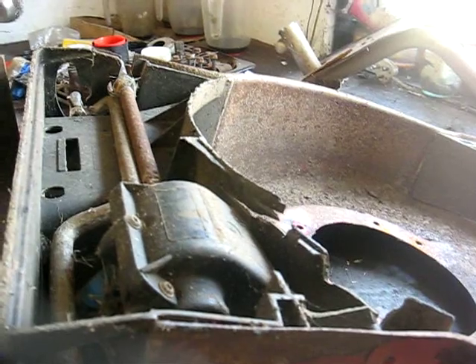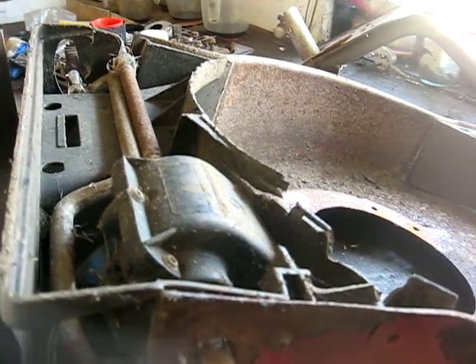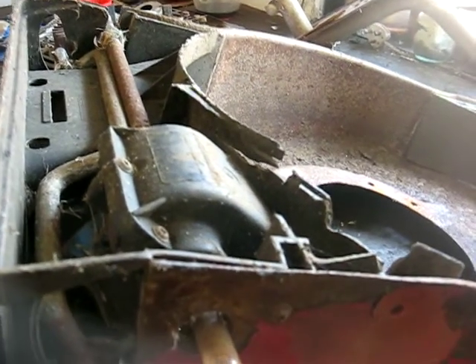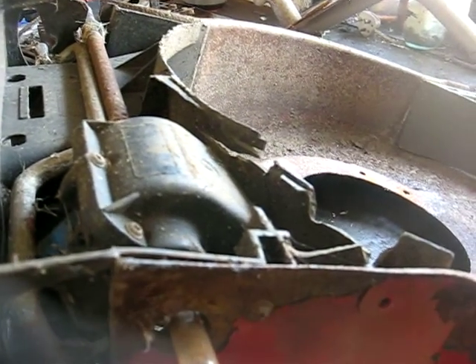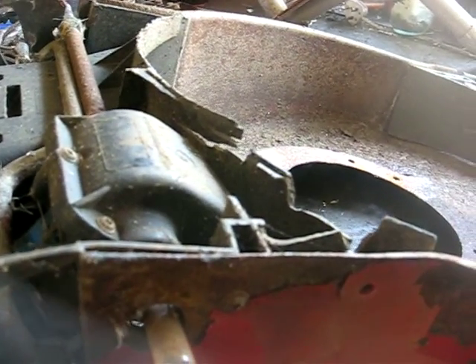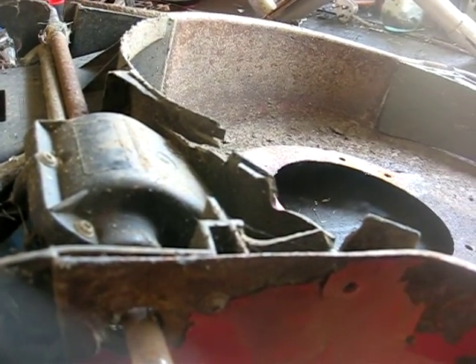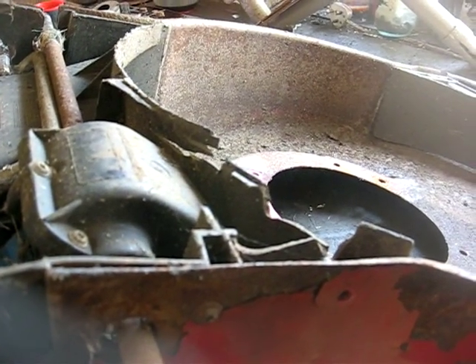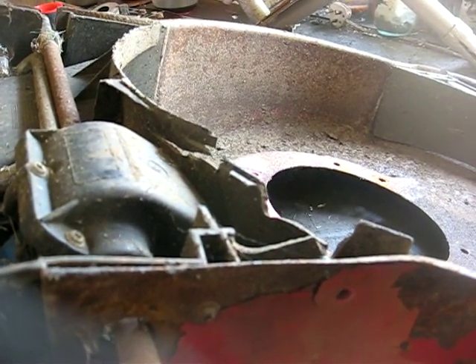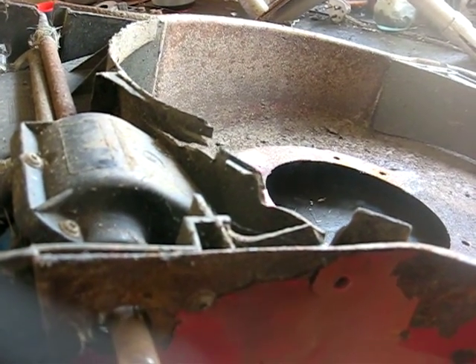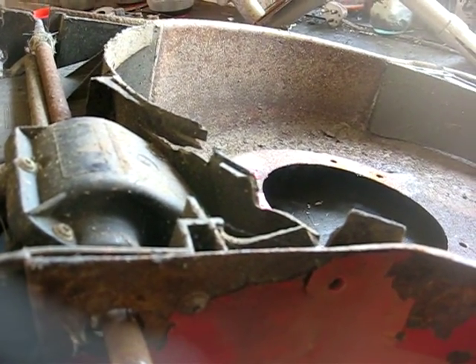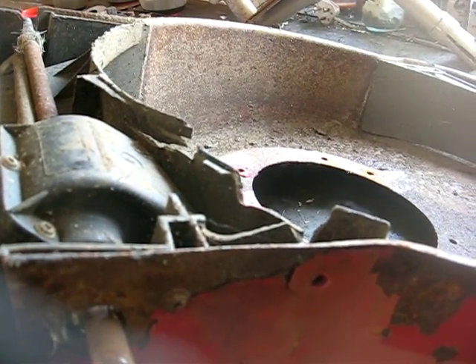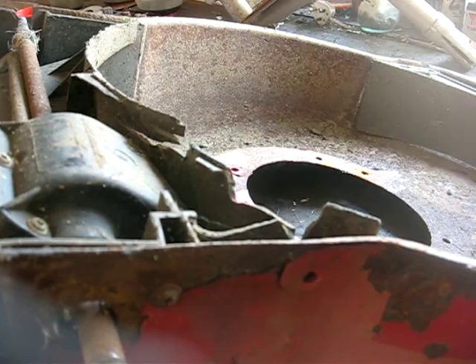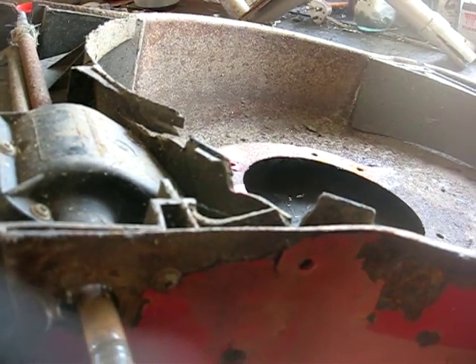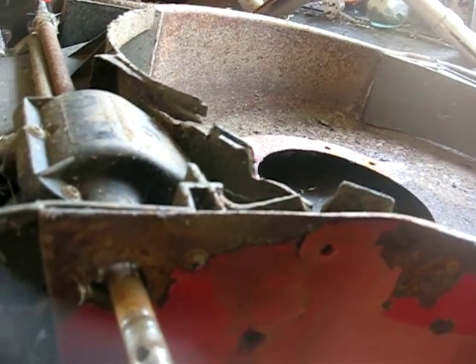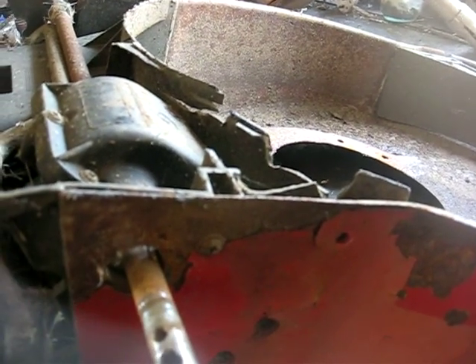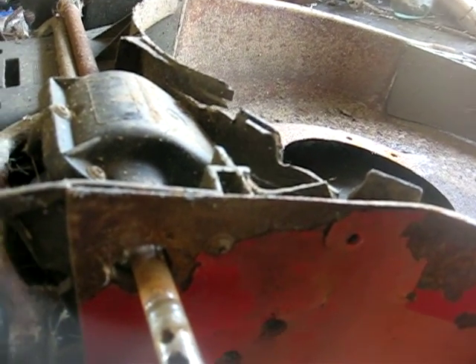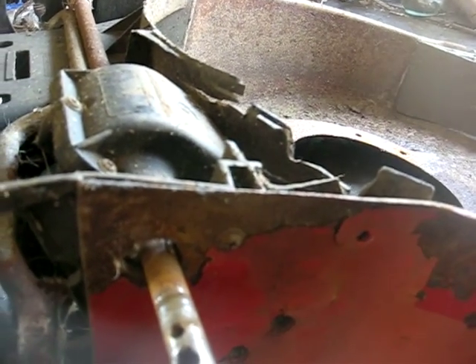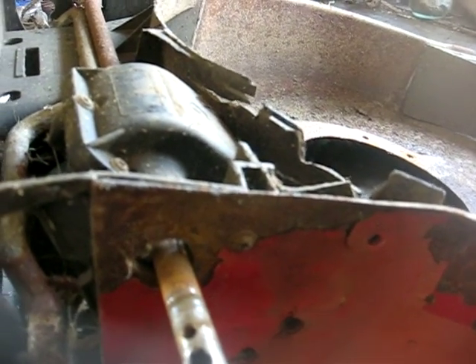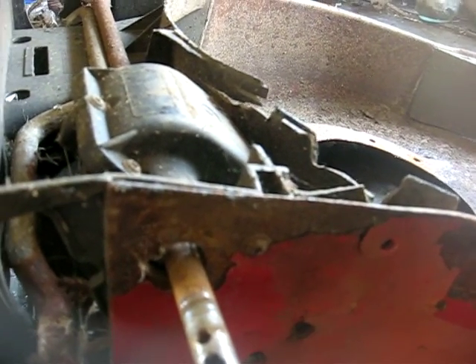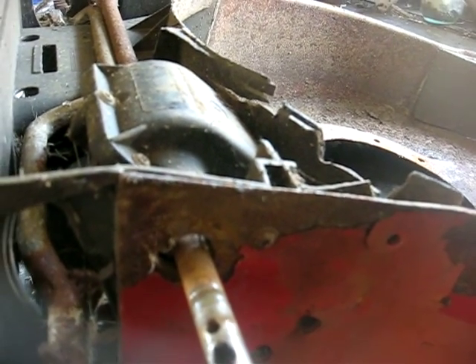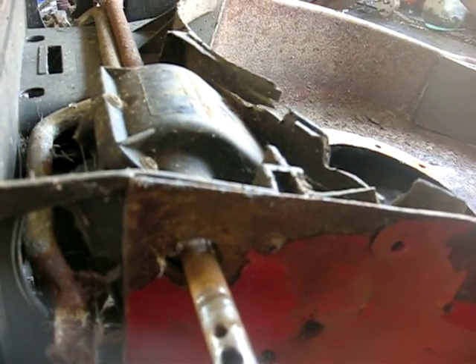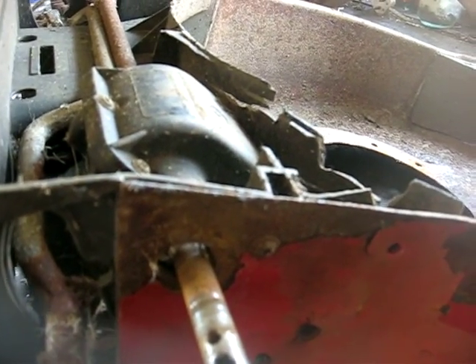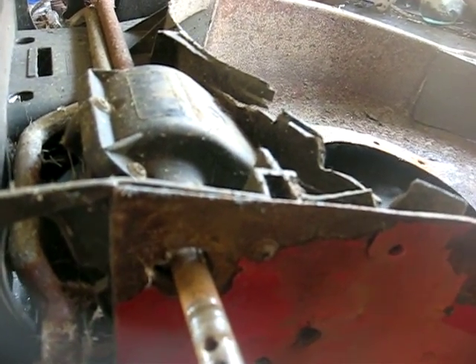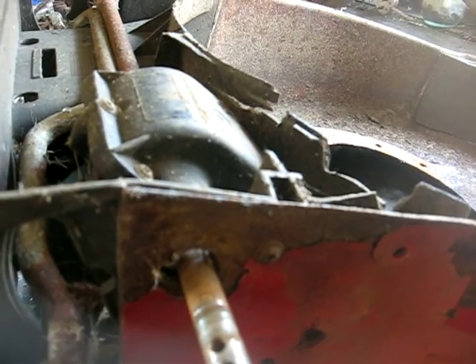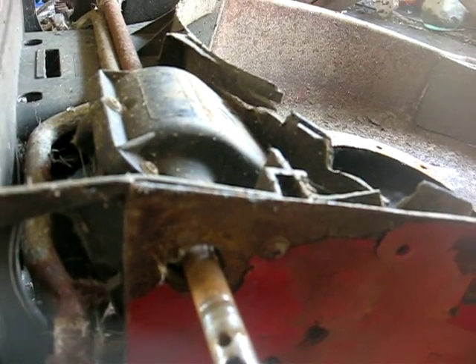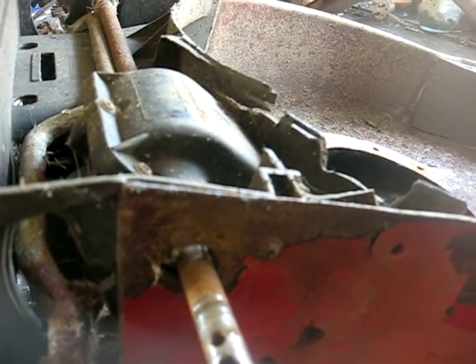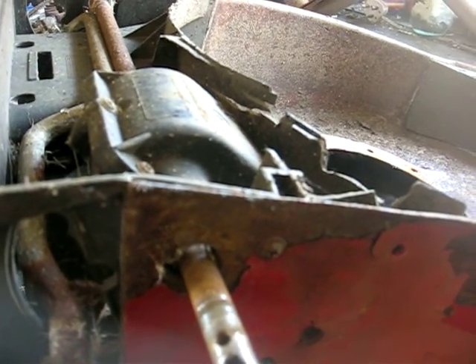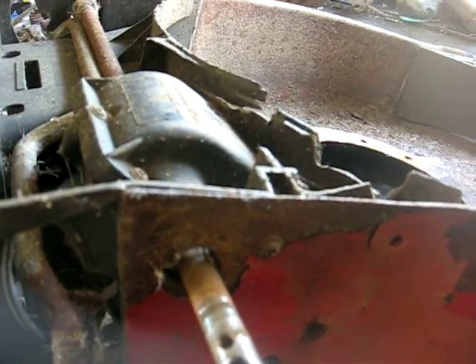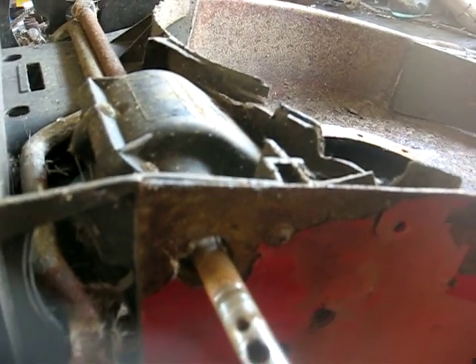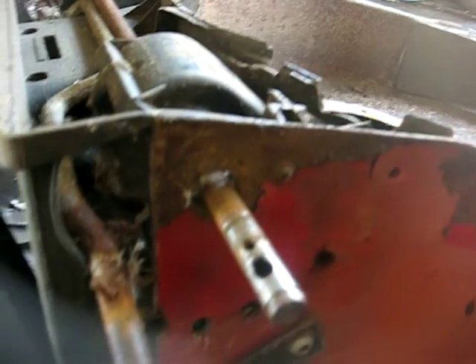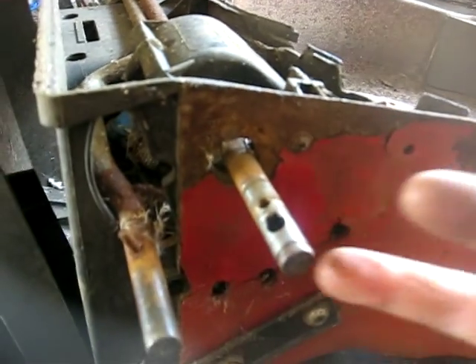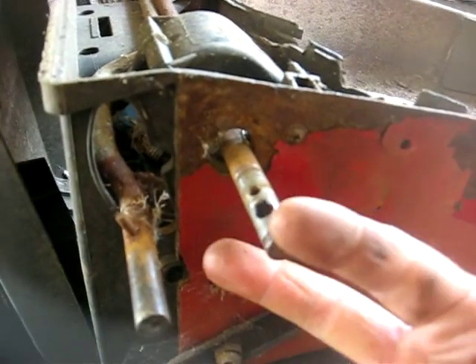I'm working on a 747 Mountfield petrol mower where the clutch cable is seized up. The only way you can change the cable on these is to take the wheels off.